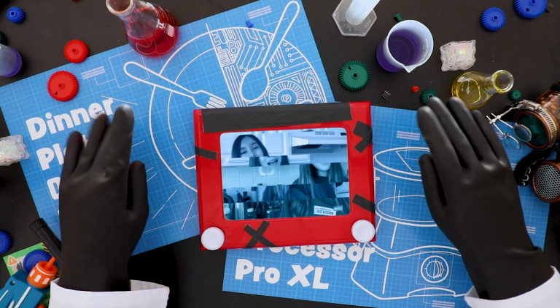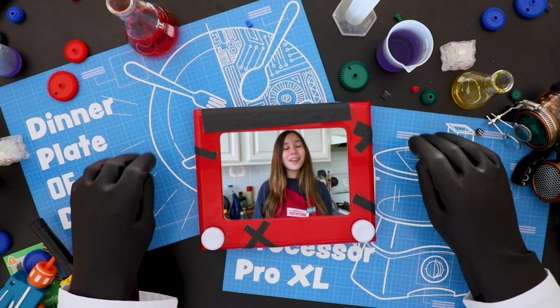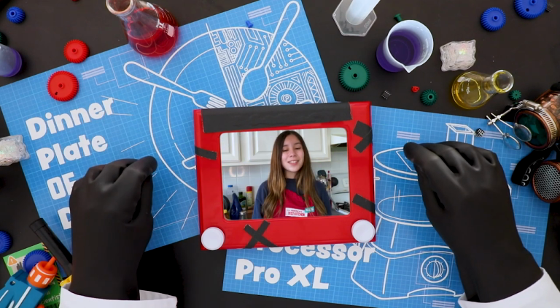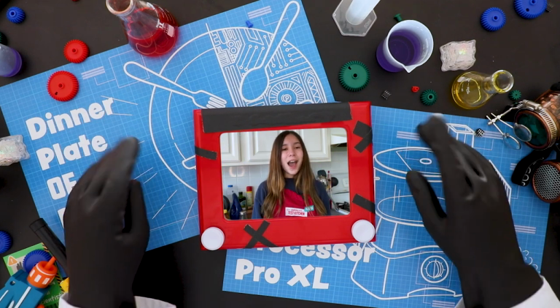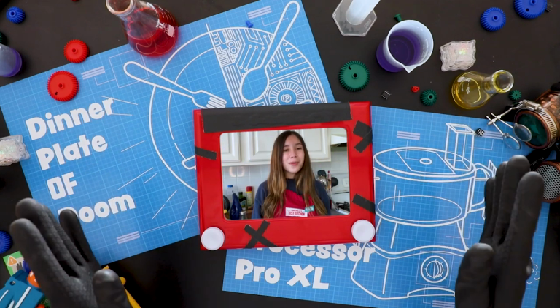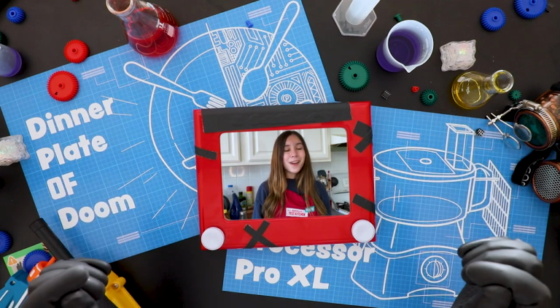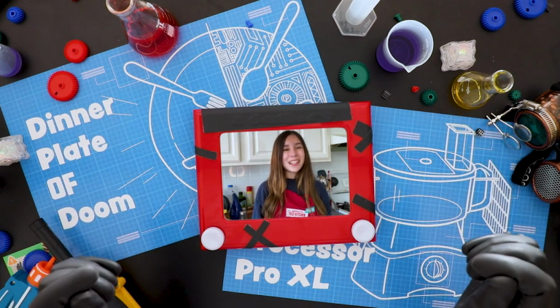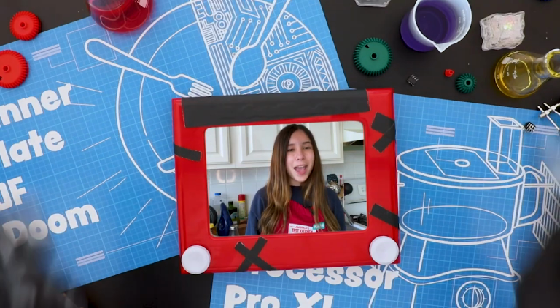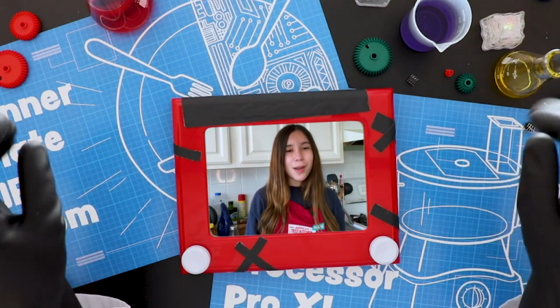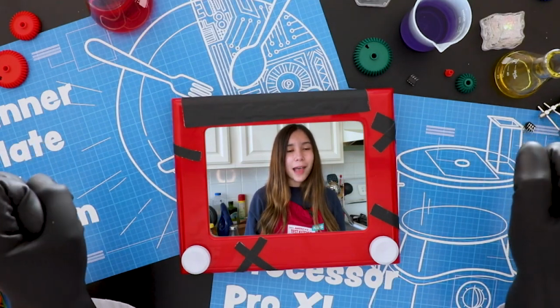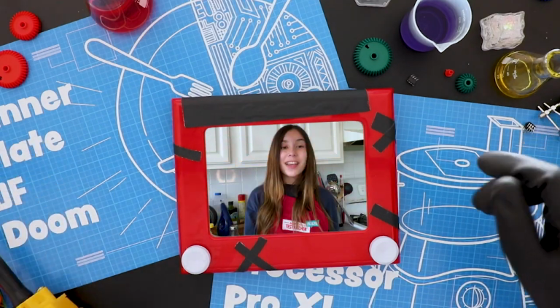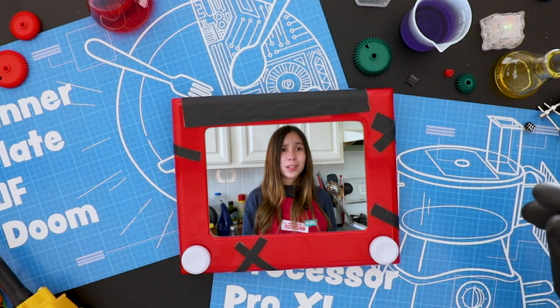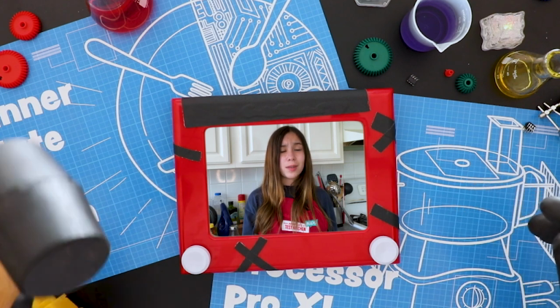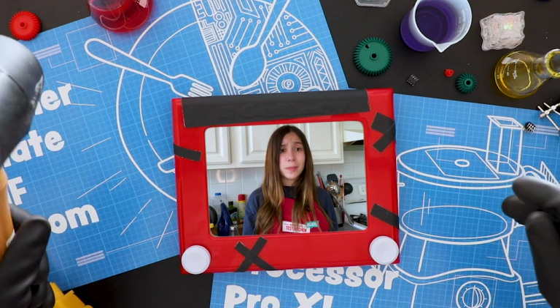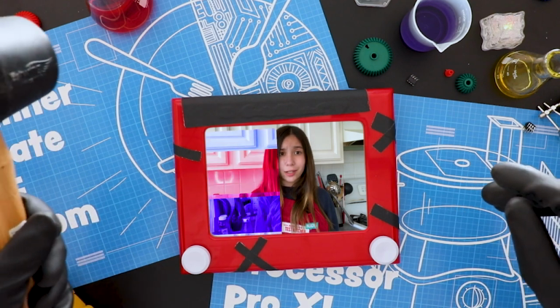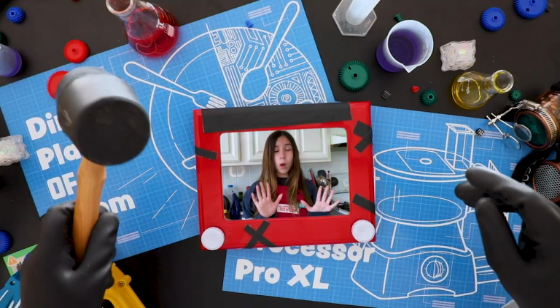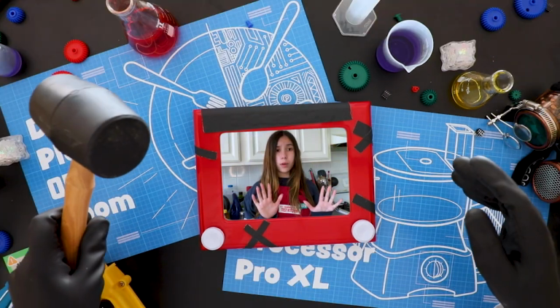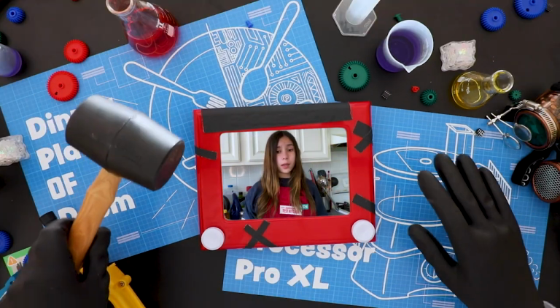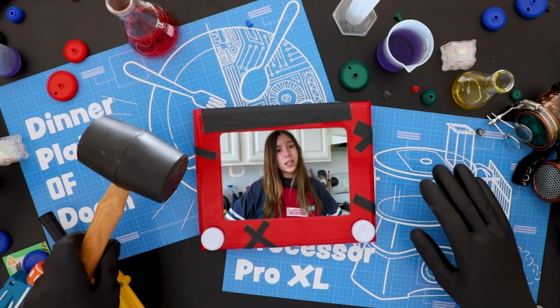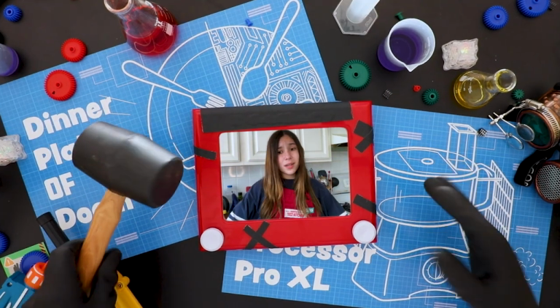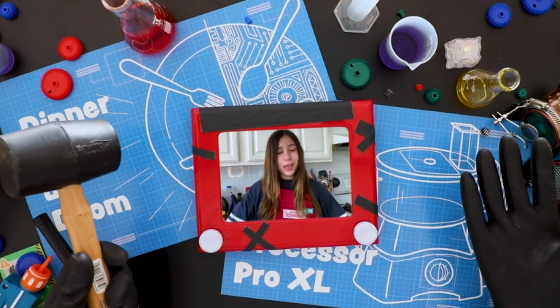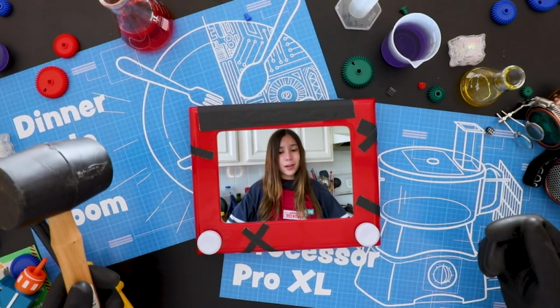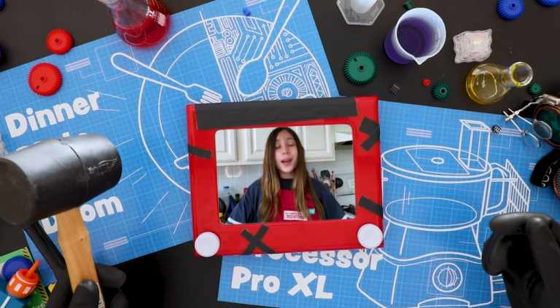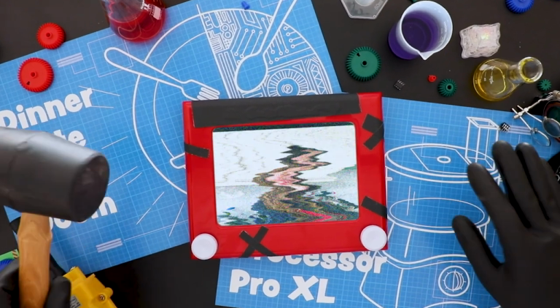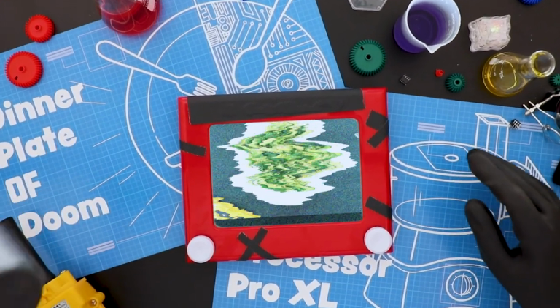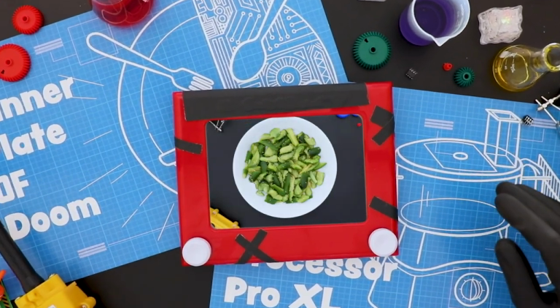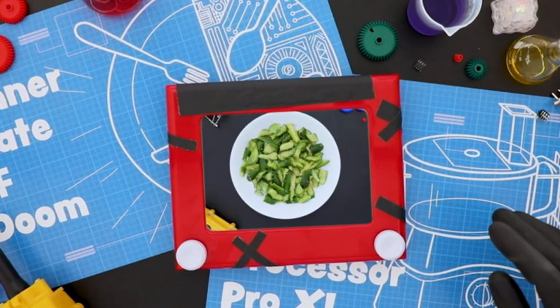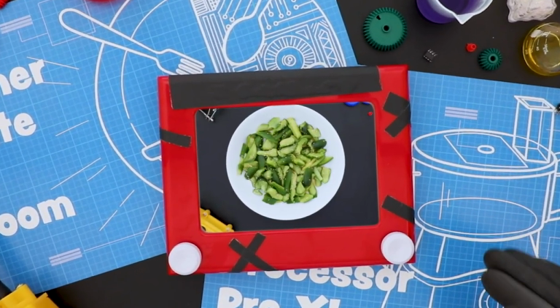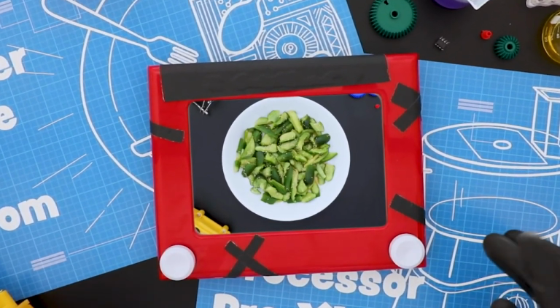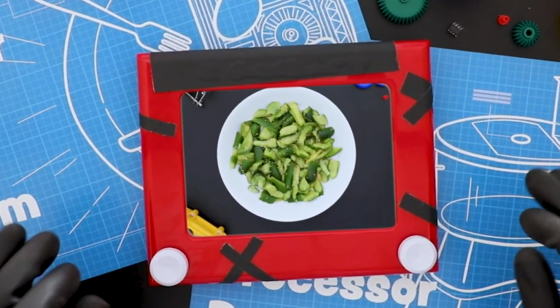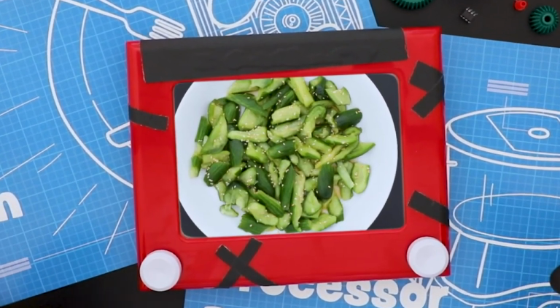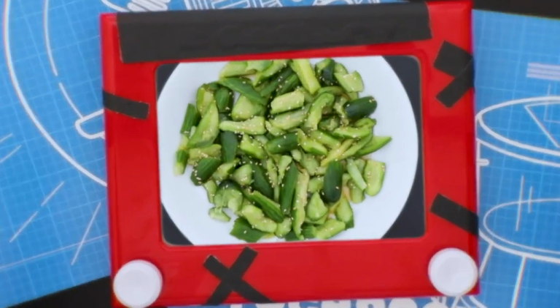For our last recipe, I thought we could have fun making a smashed cucumber salad, especially since you seem to love smashing. Whoa, whoa Grandpa! We still don't need a big hammer, but I promise you'll get to smash these cucumbers. Let's make this smashed cucumber salad!